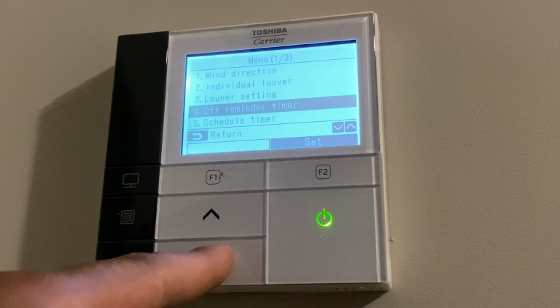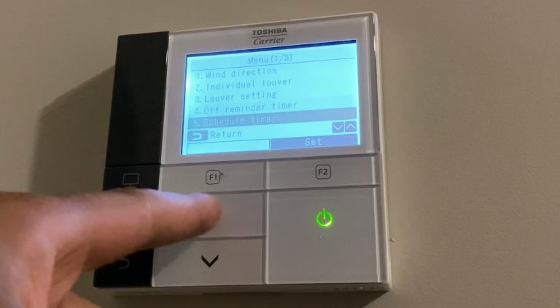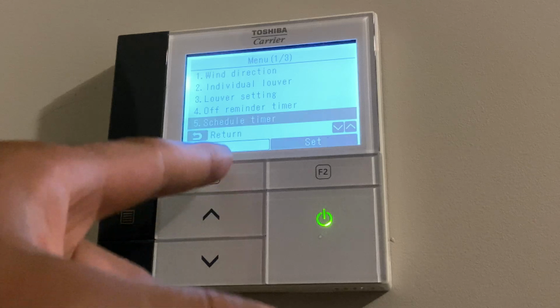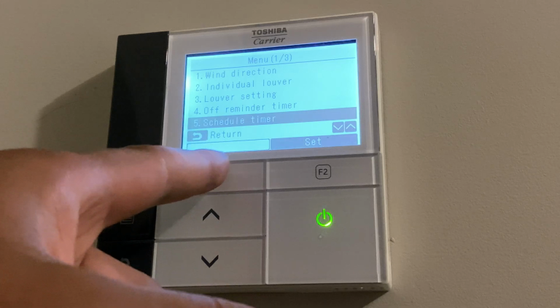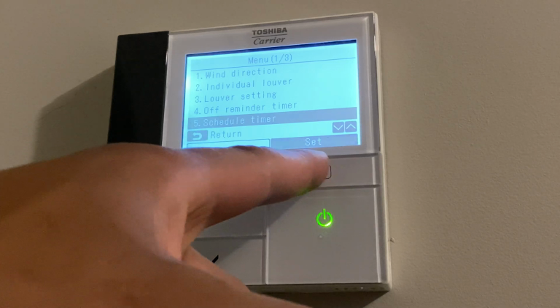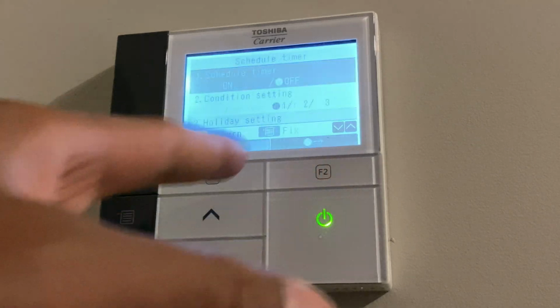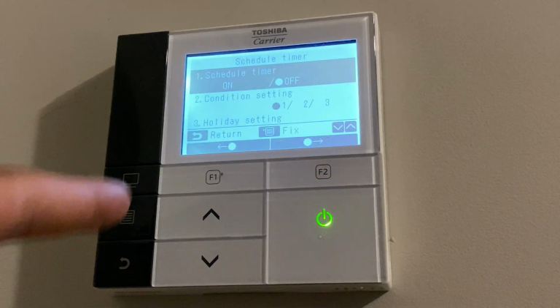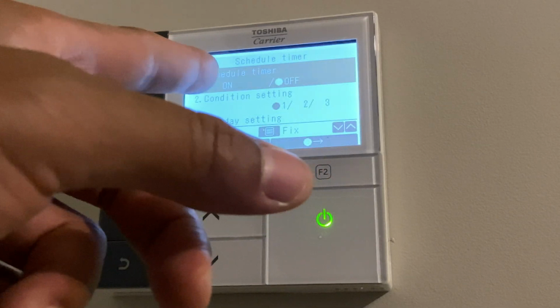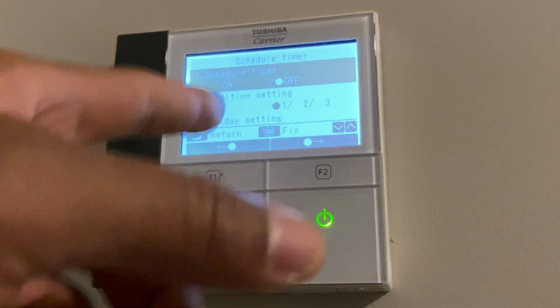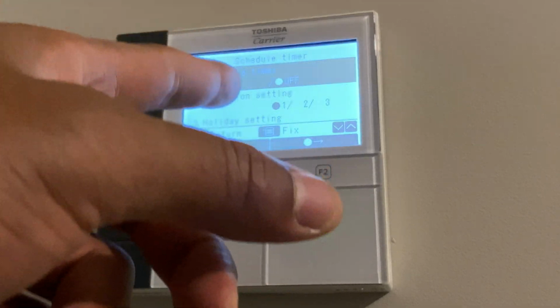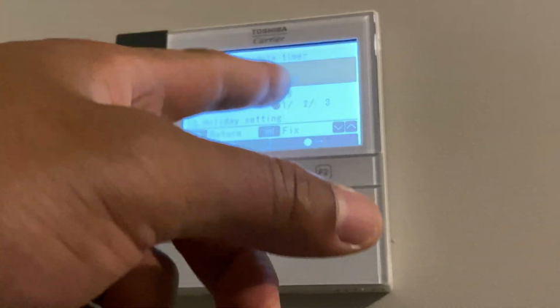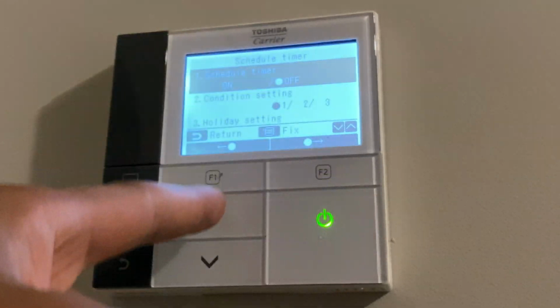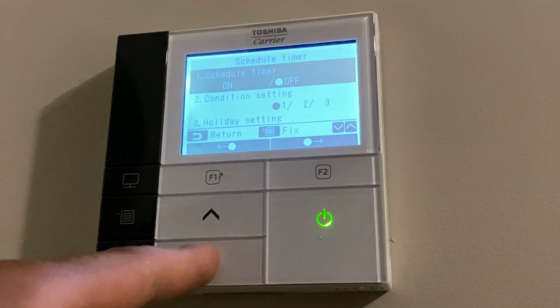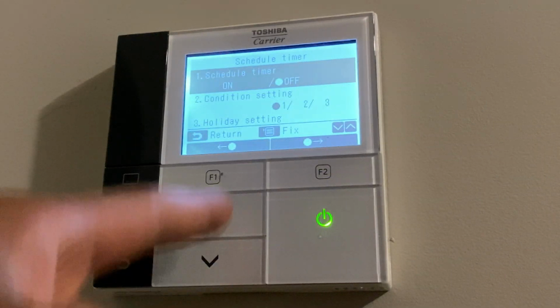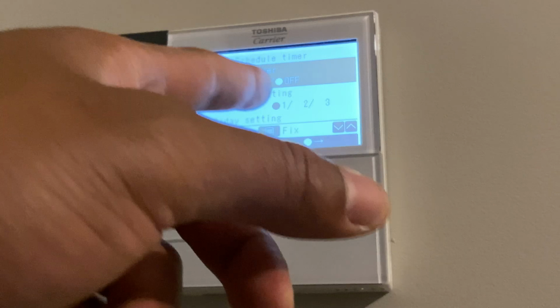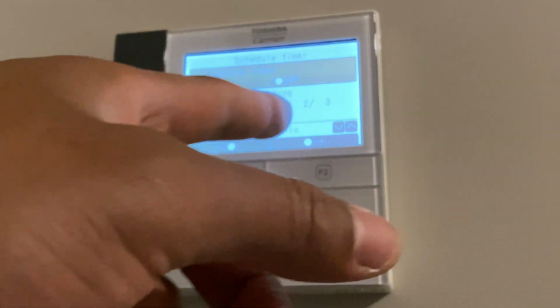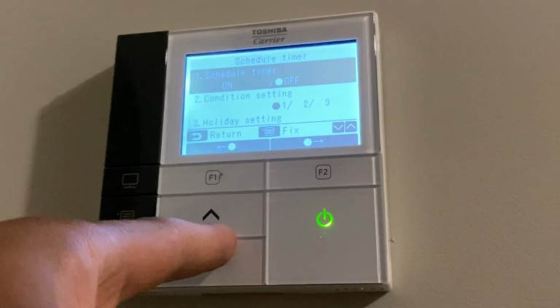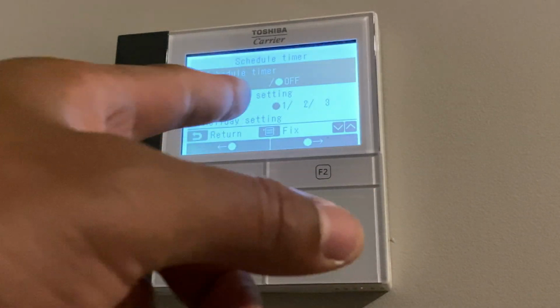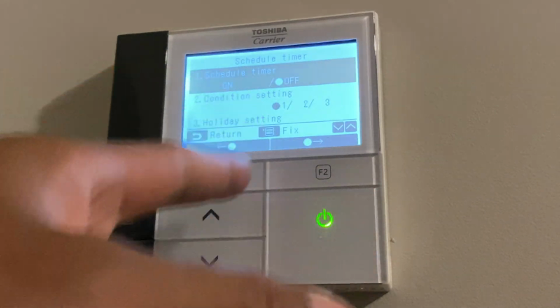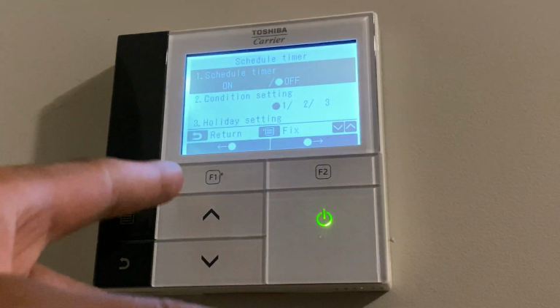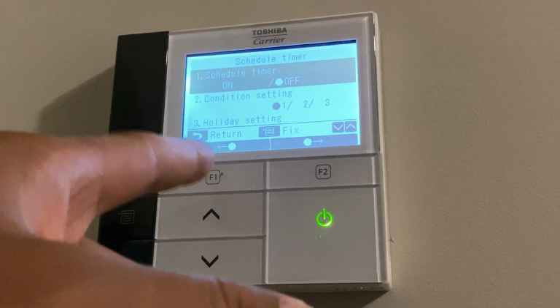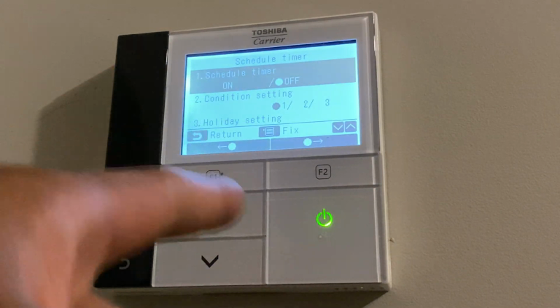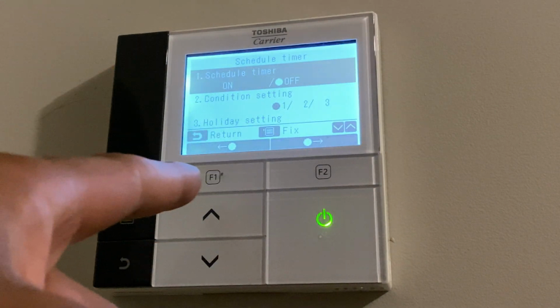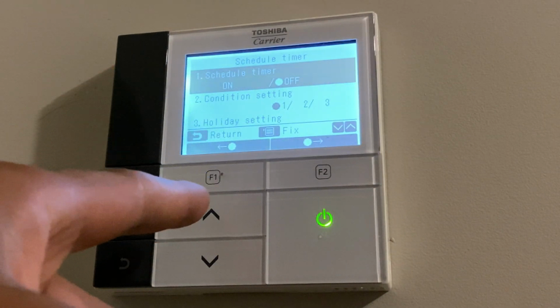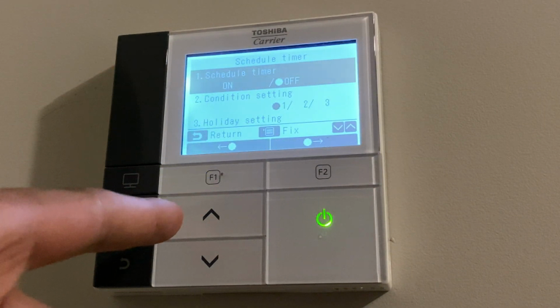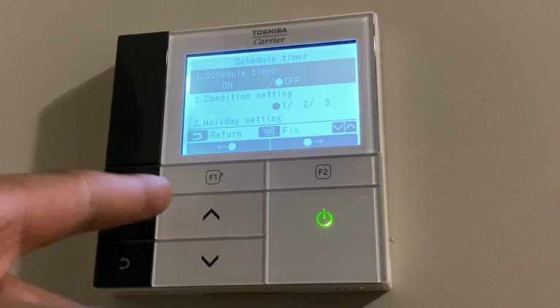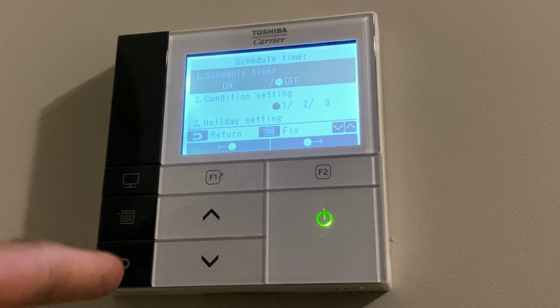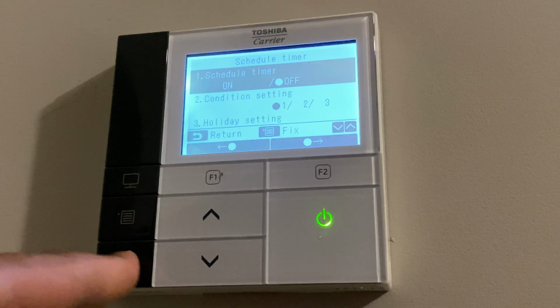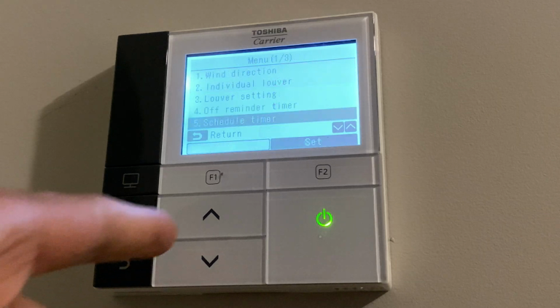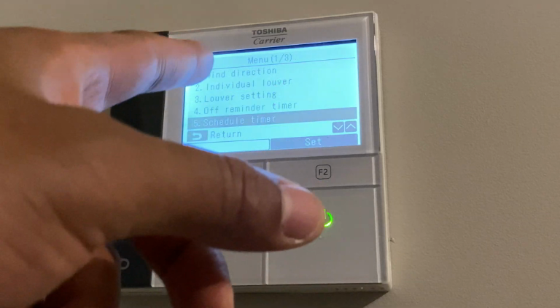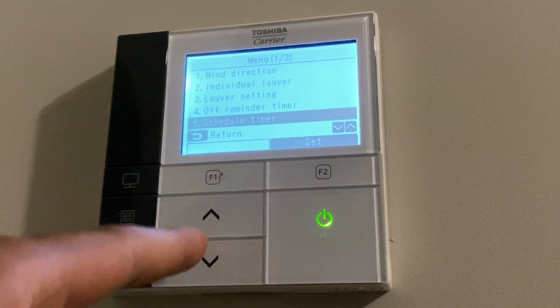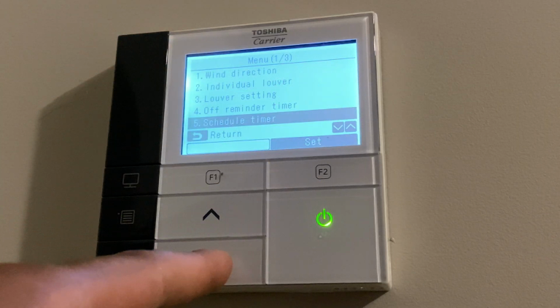Next is a schedule timer. You can go in here and schedule the timer with condition settings, holiday settings, and a lot of features in there. I'm not going to spend too much time on that, so we're going back.